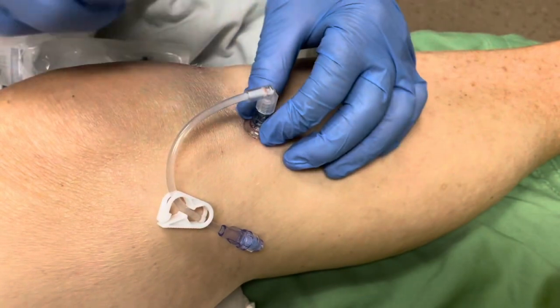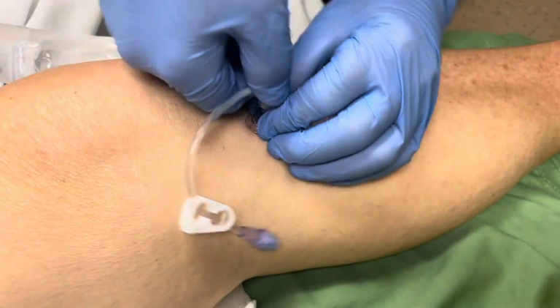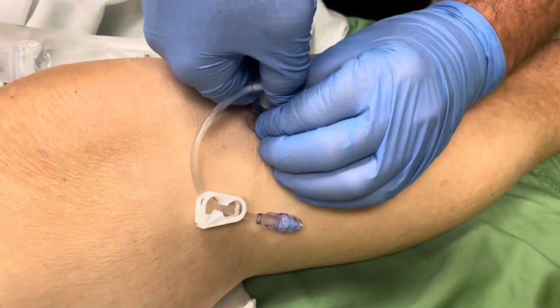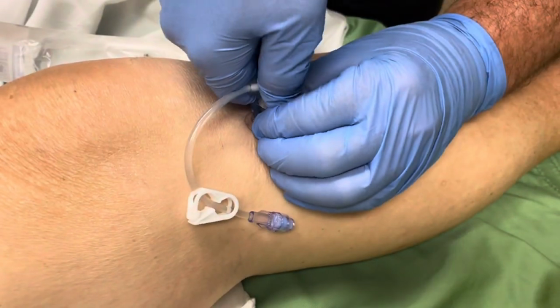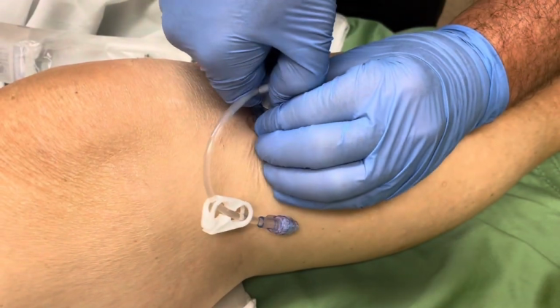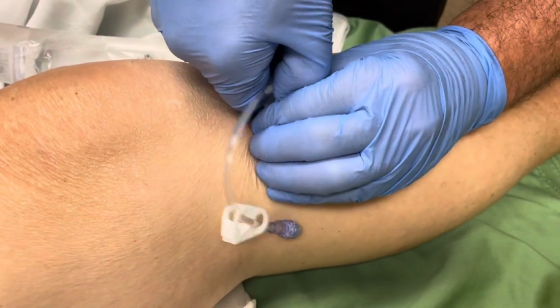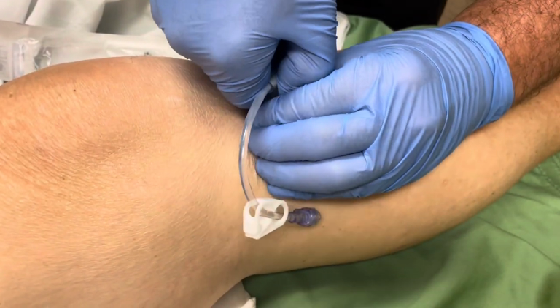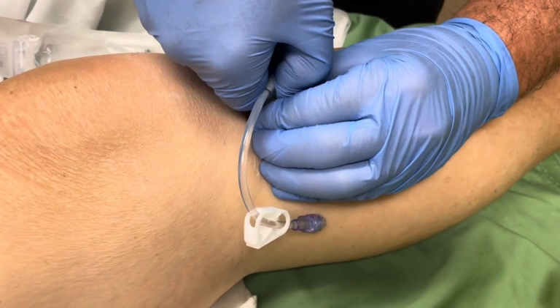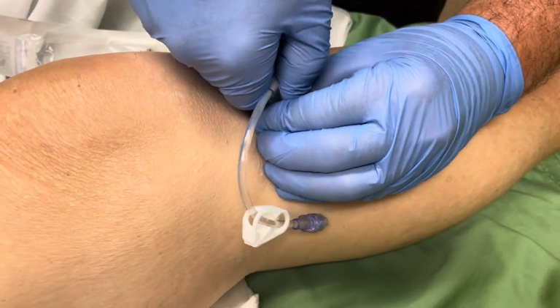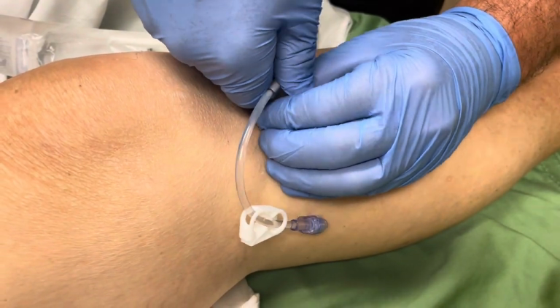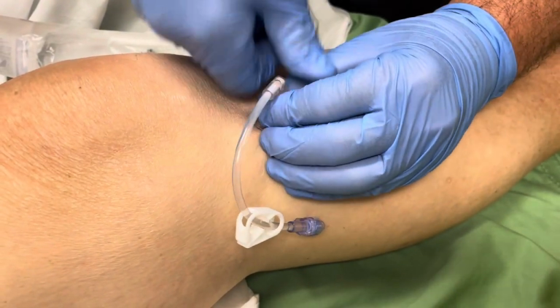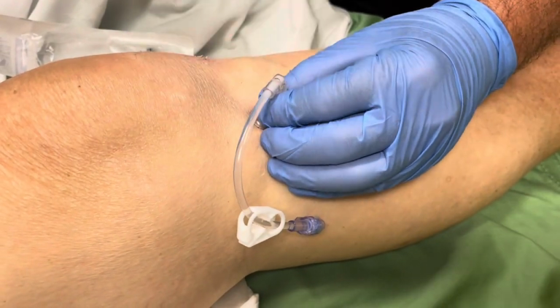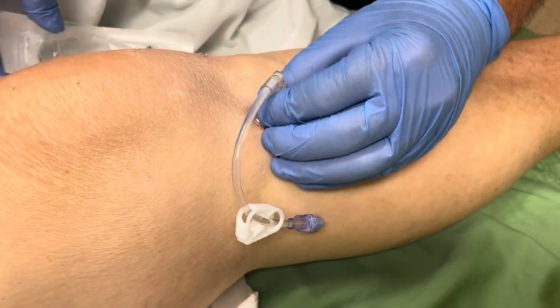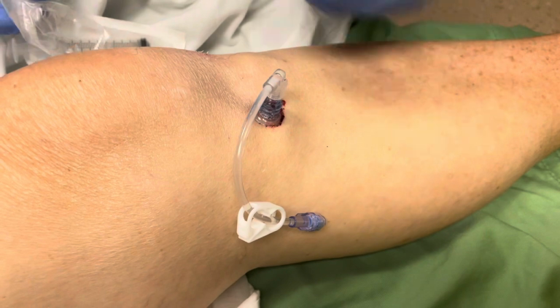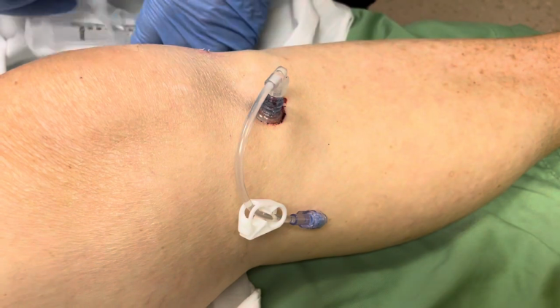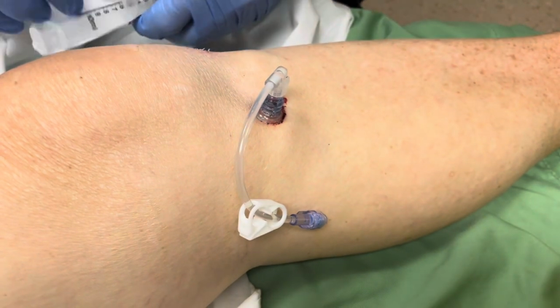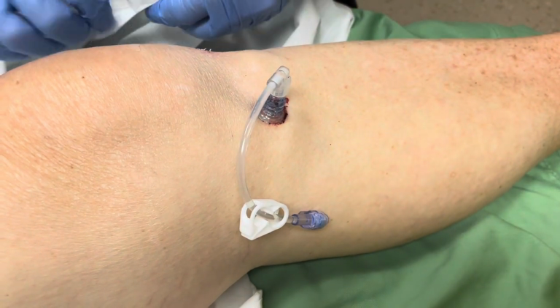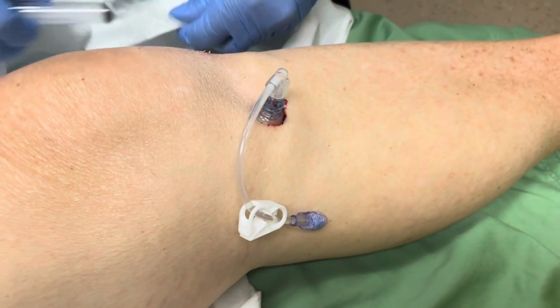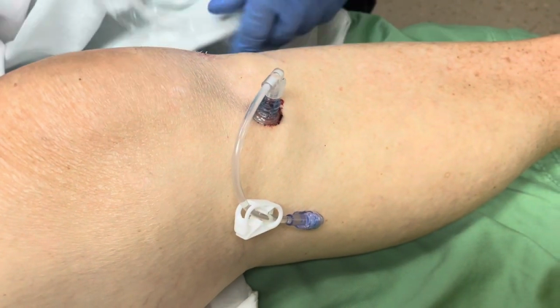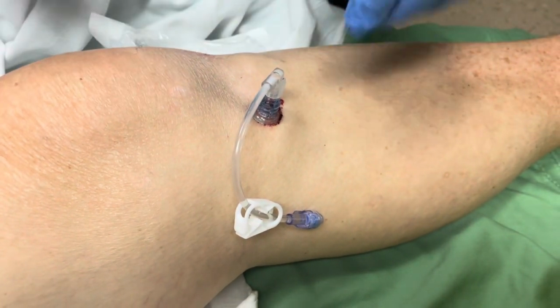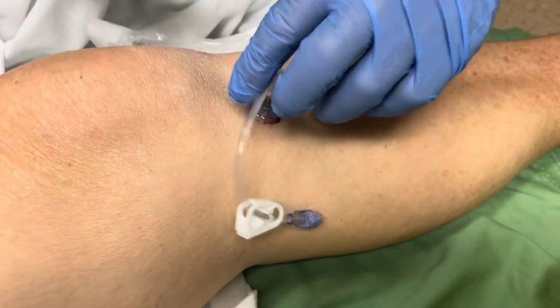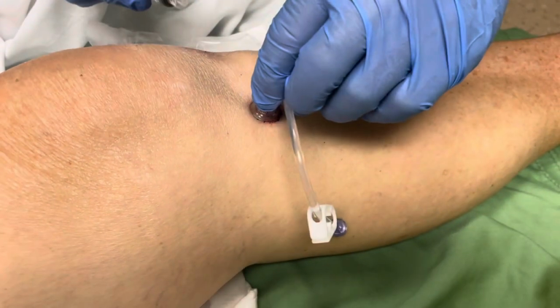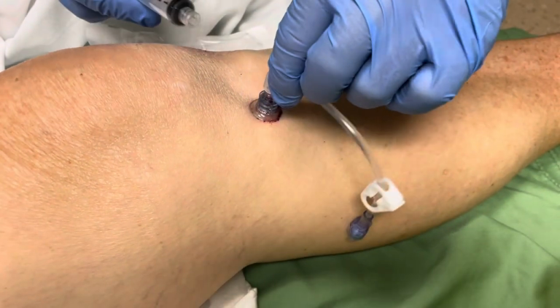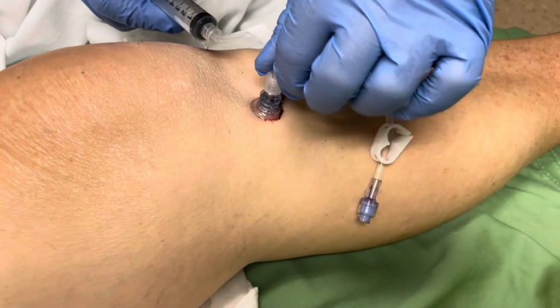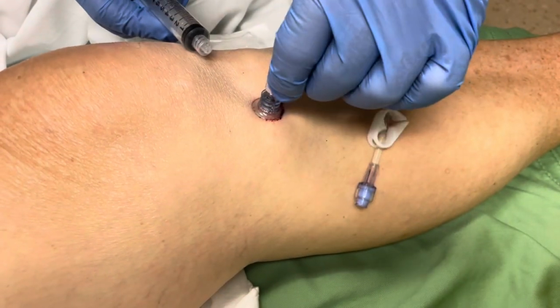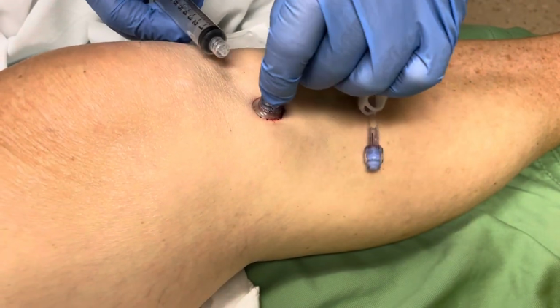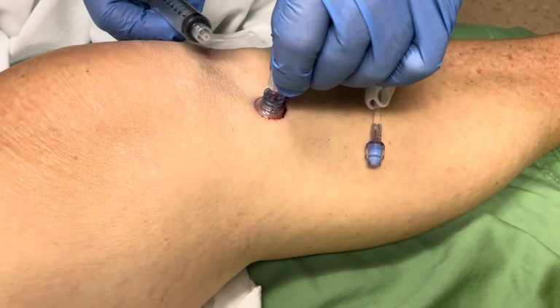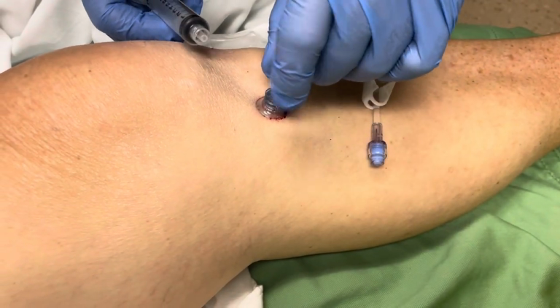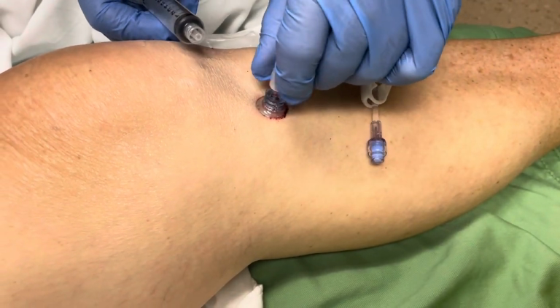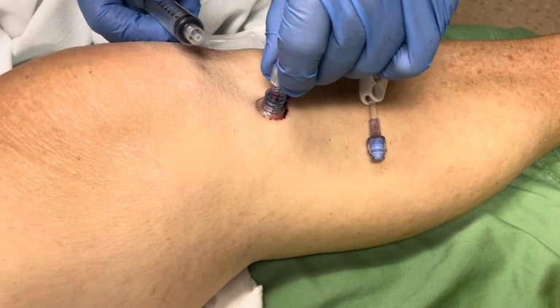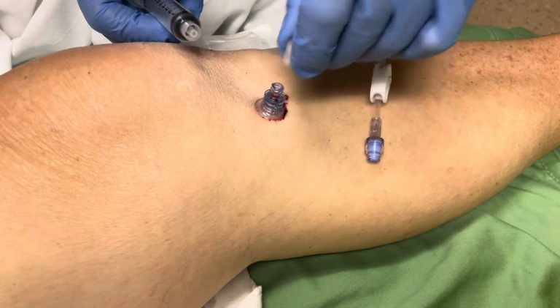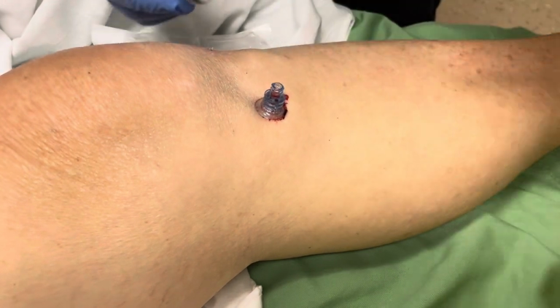First, loosen the pigtail catheter from the hub — this will stop the bleeding, as sometimes they do bleed. Then attach a 10cc syringe.